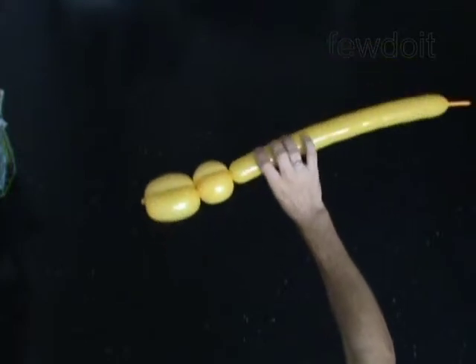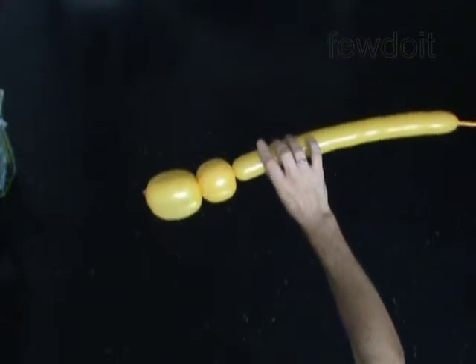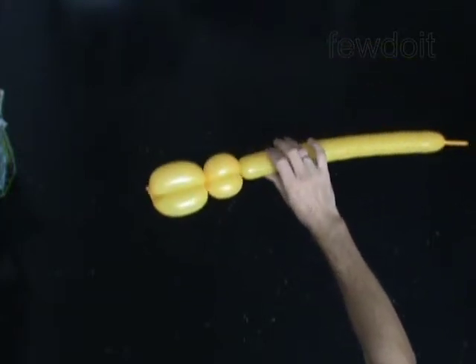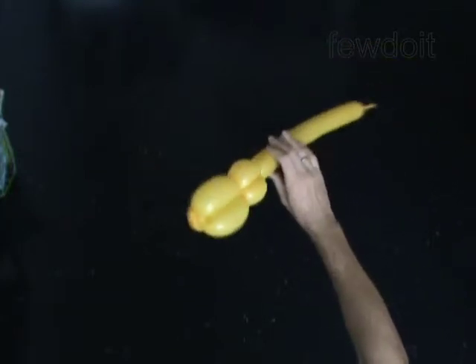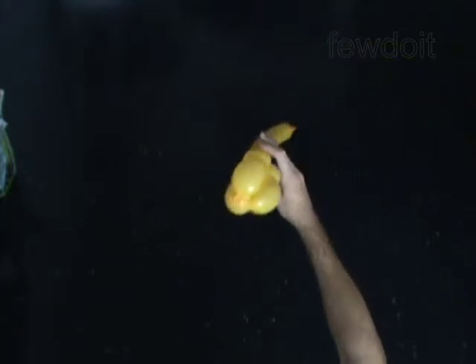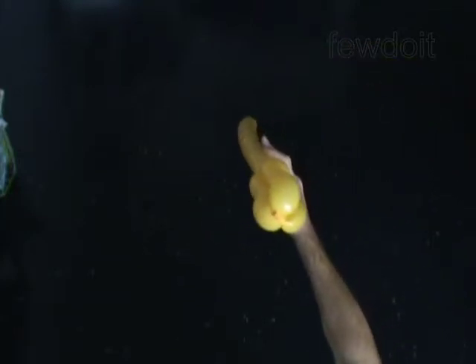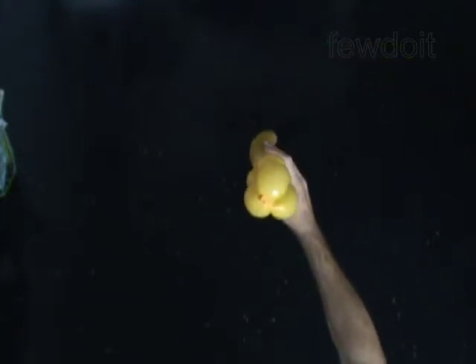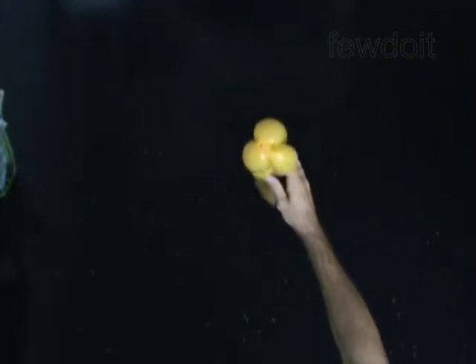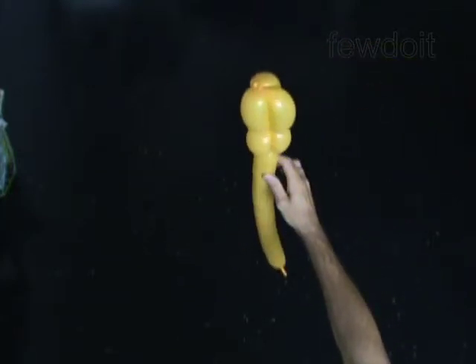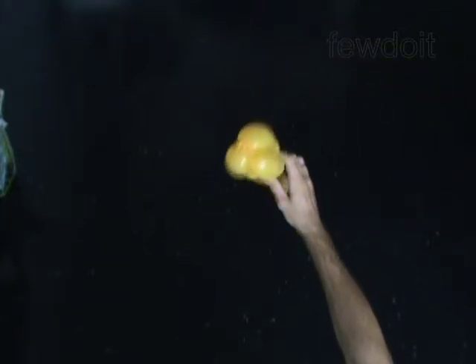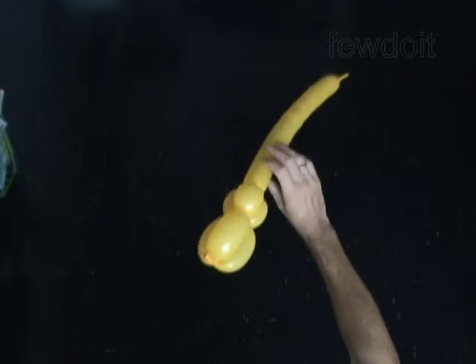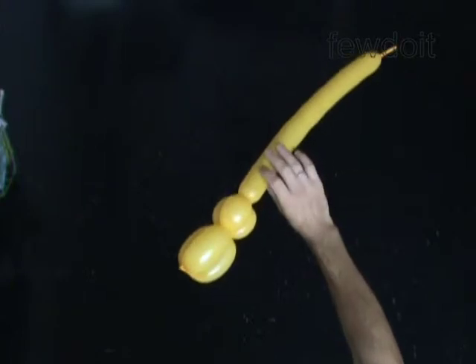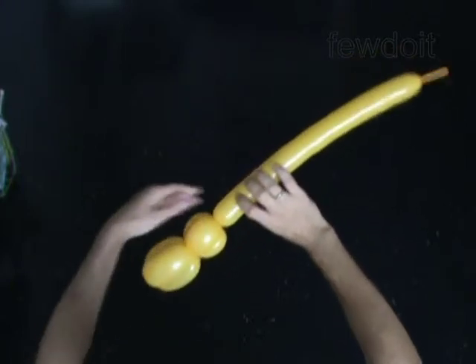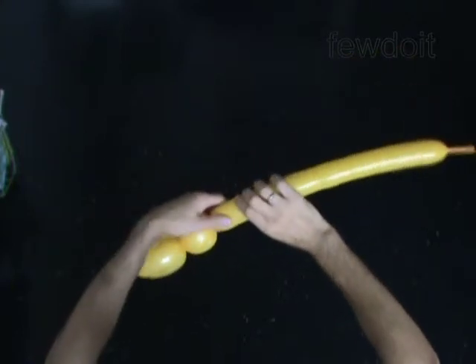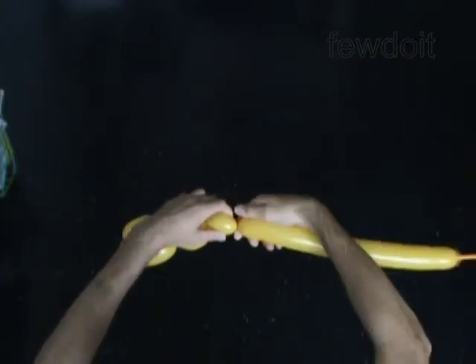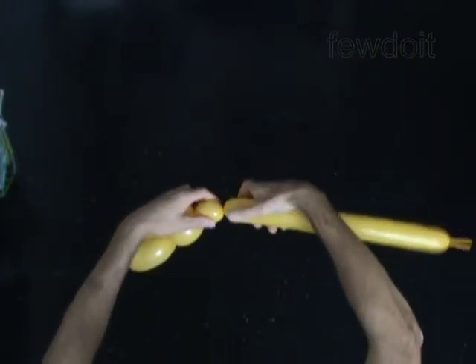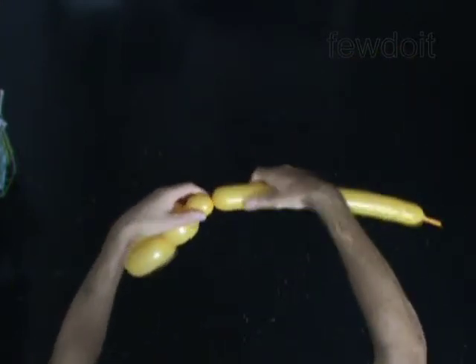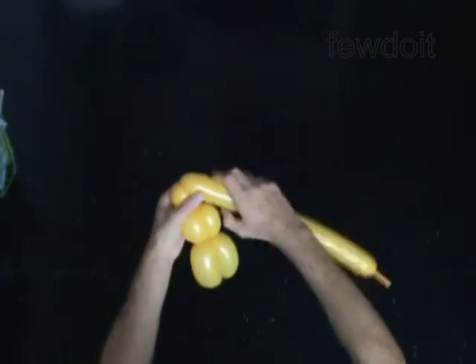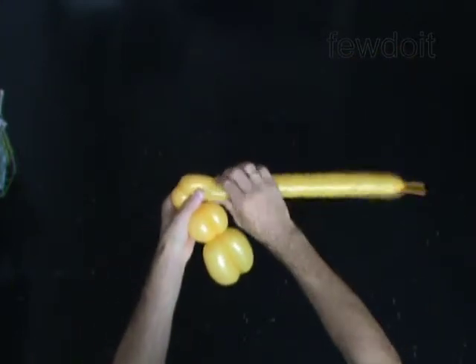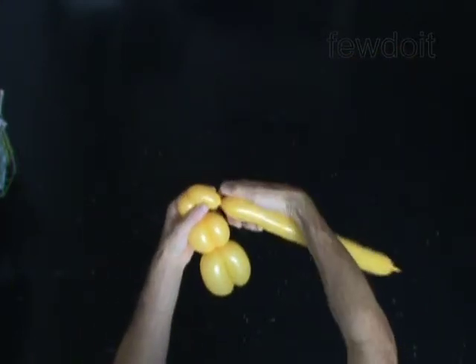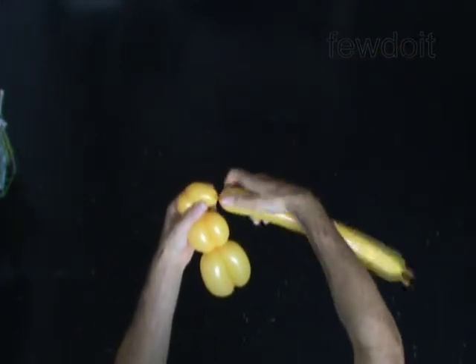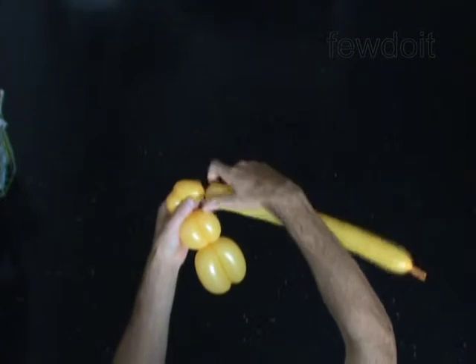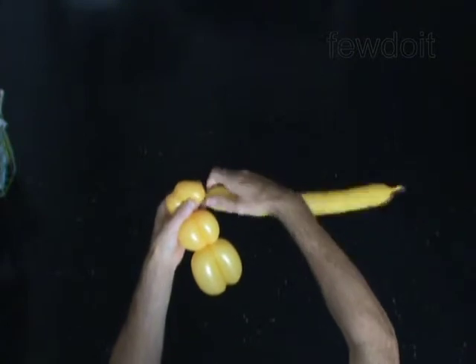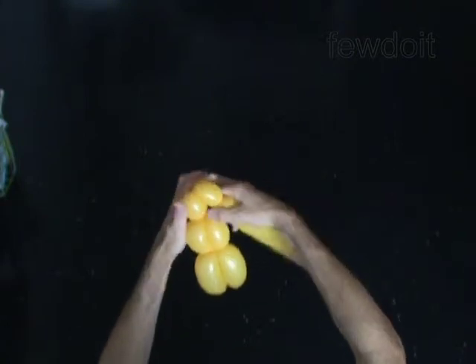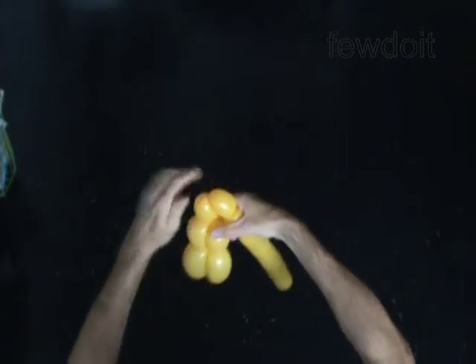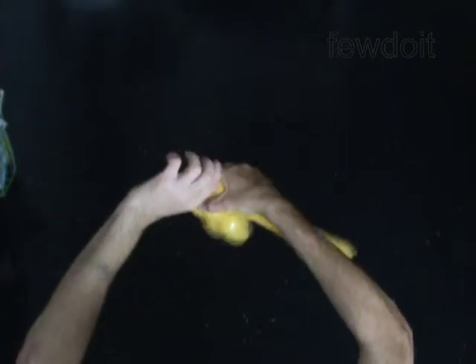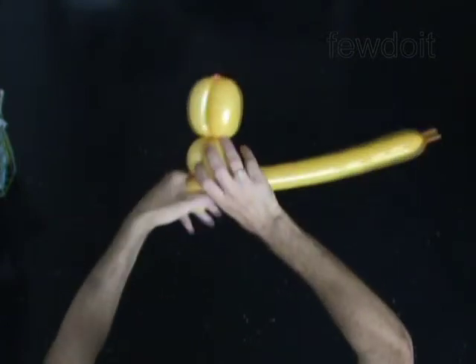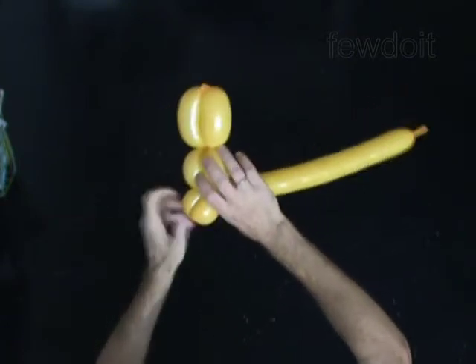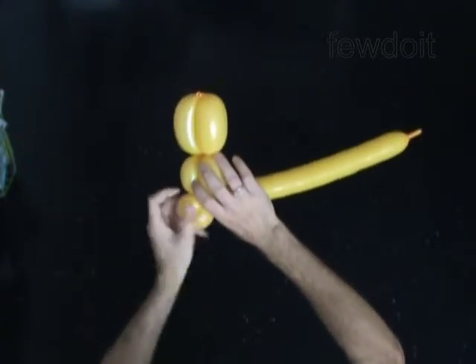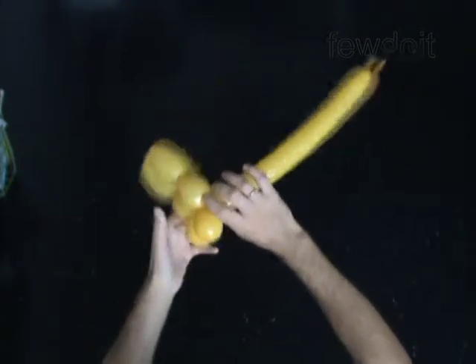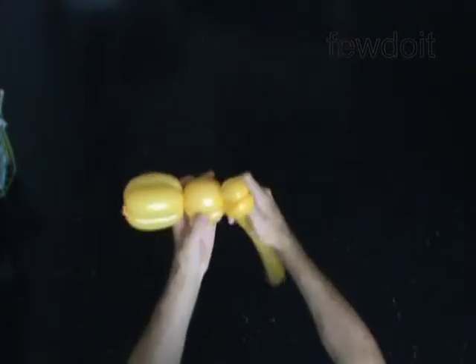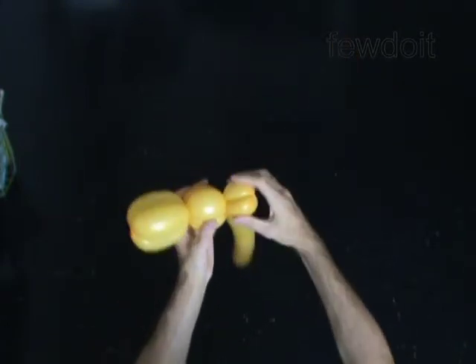The next two bubbles you twist to make the eyes. Twist the seventh 2-inch bubble. Twist the eighth 2-inch bubble. Lock both ends of the chain of the last two bubbles in one lock twist. You have made the eyes.